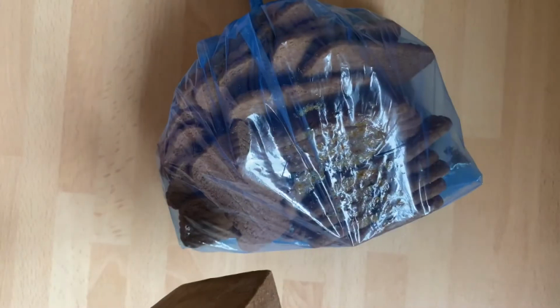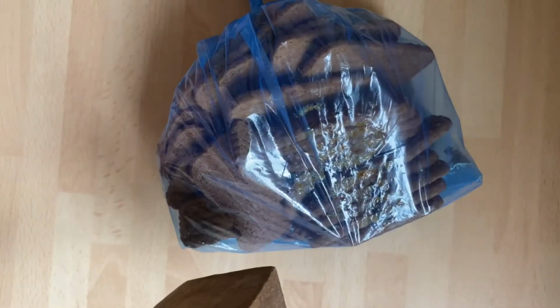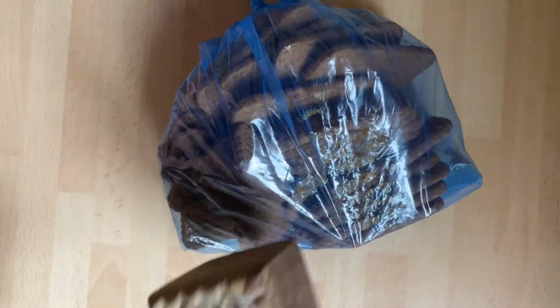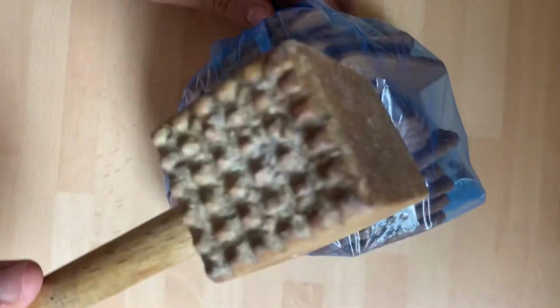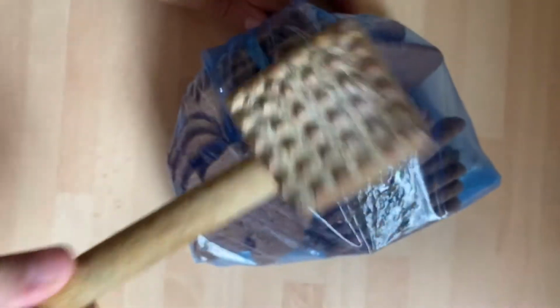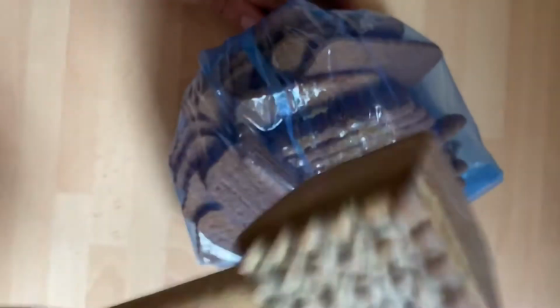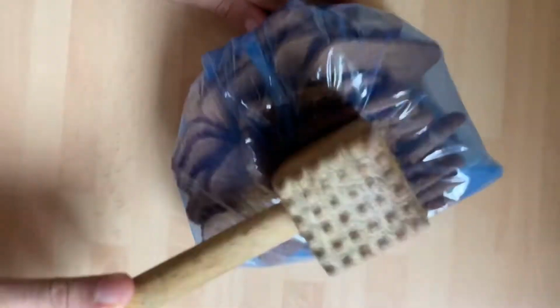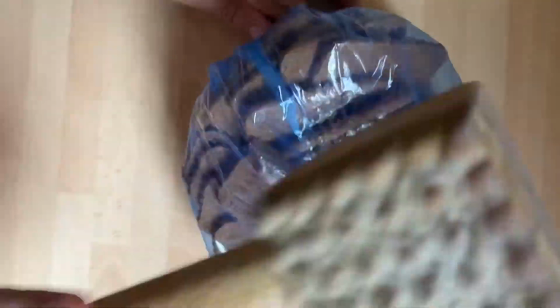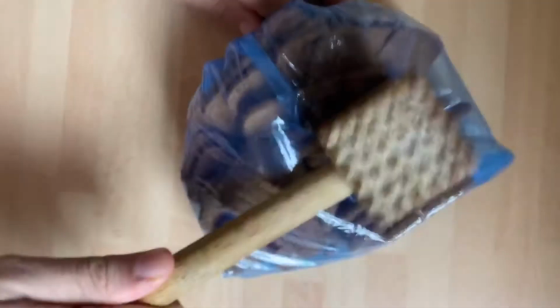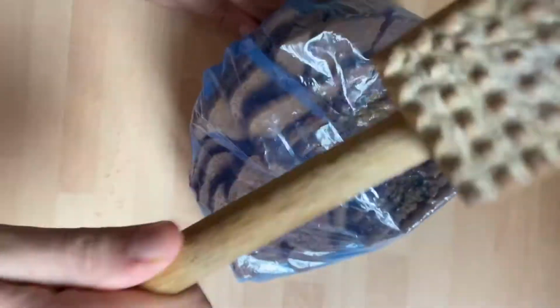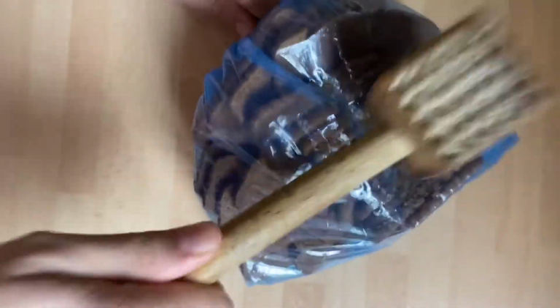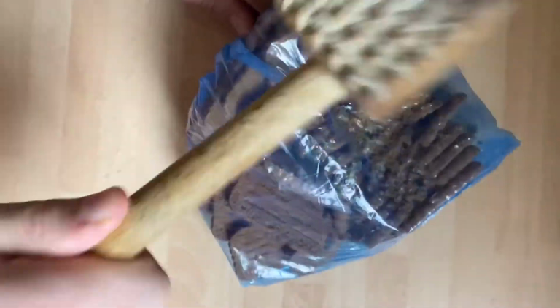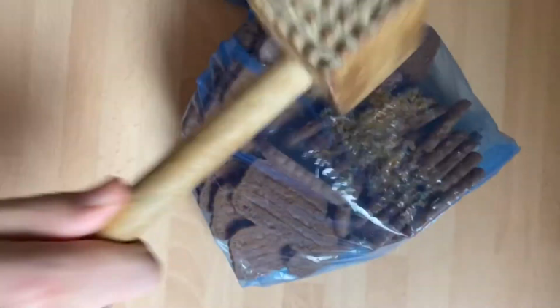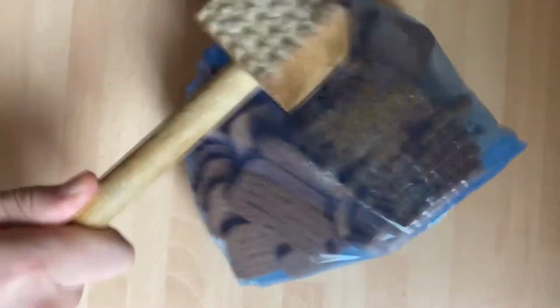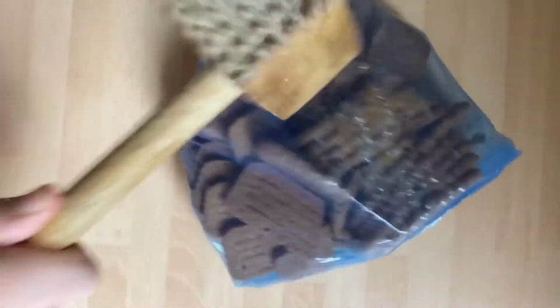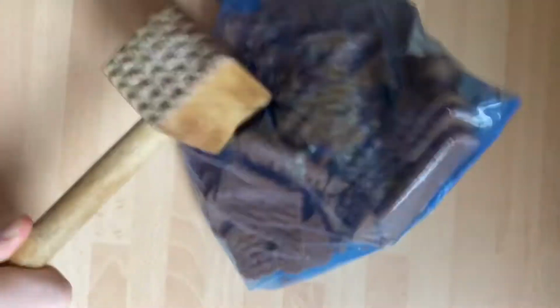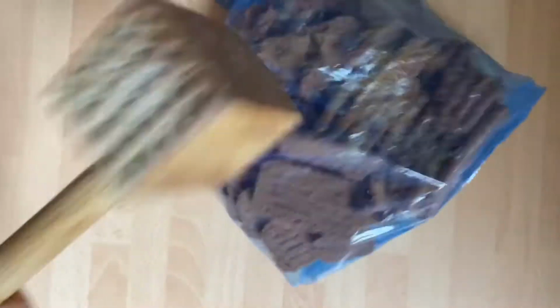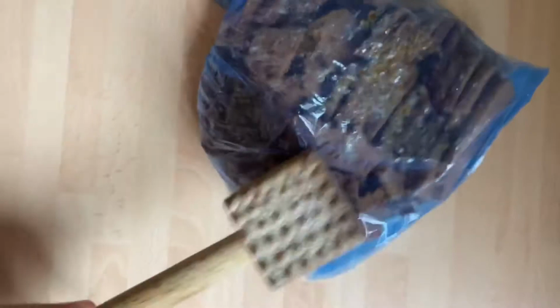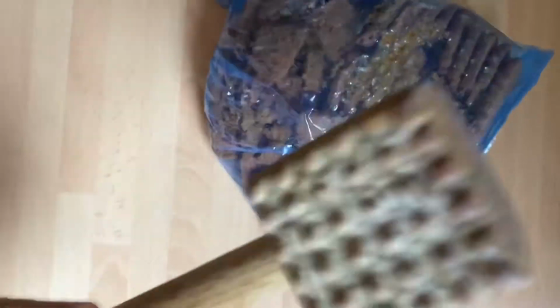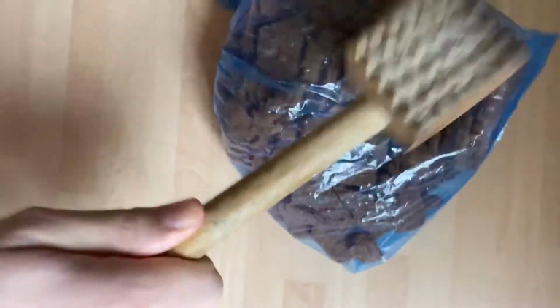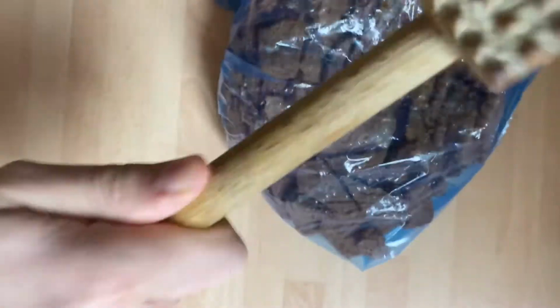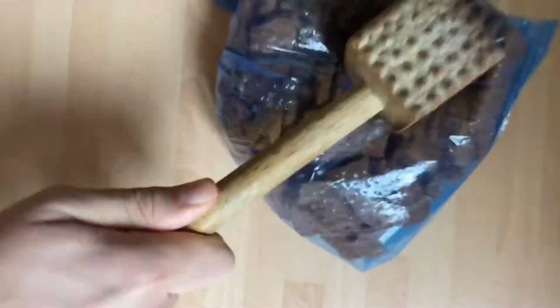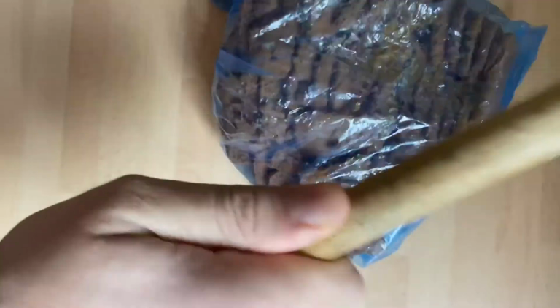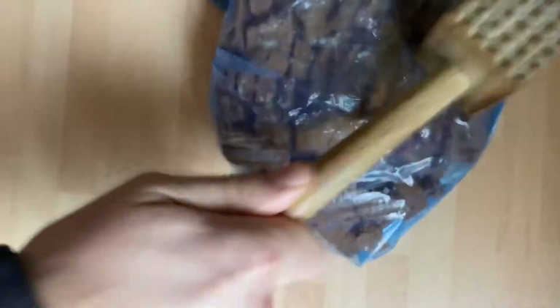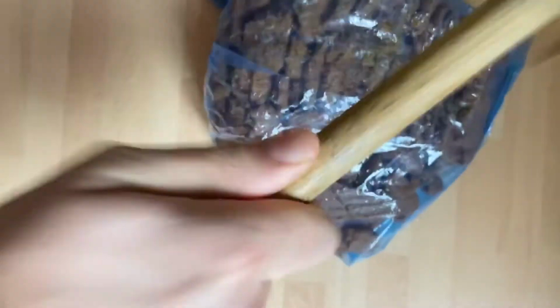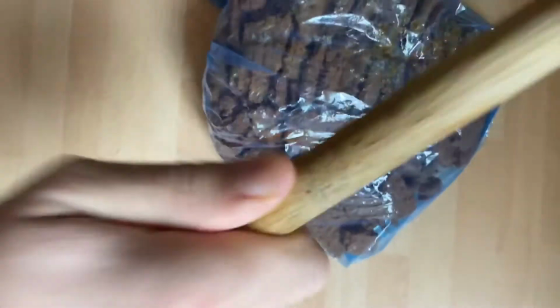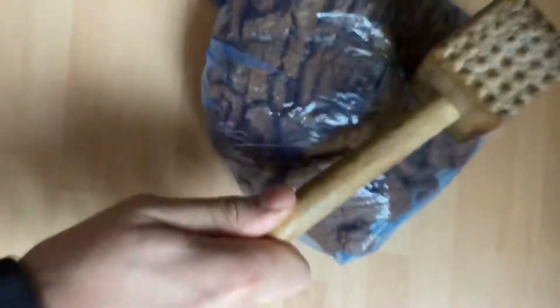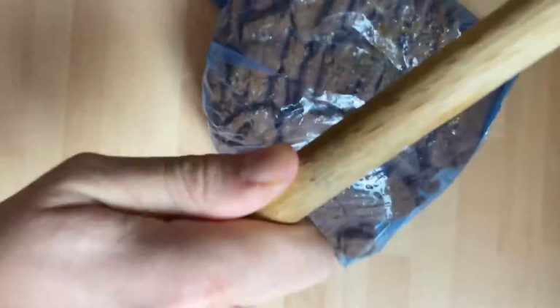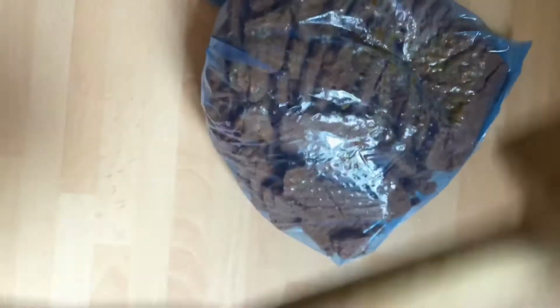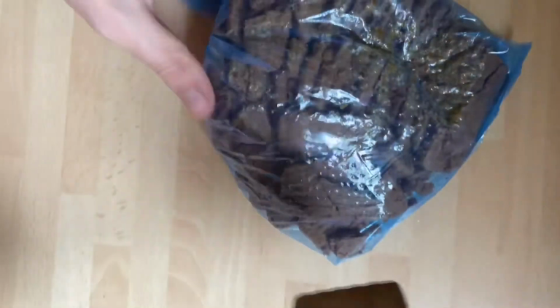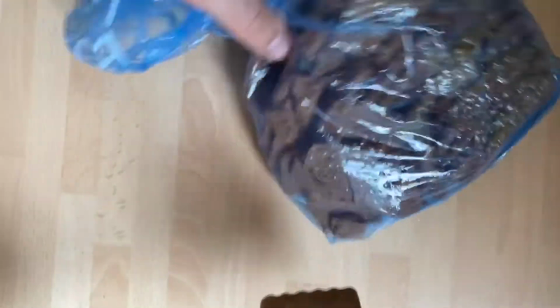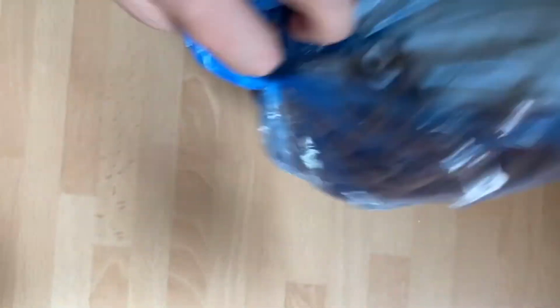Use whatever you can find lying around the house to crush up the biscoff biscuits into a fine powder. However, if you do leave some bigger bits in there then that adds some nice texture, so don't worry too much.